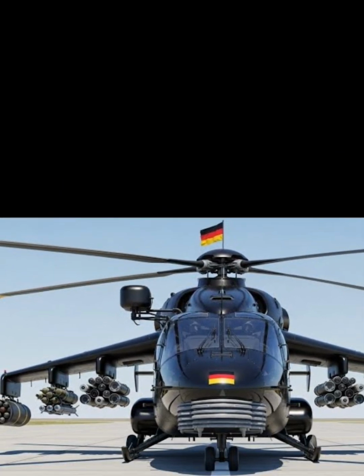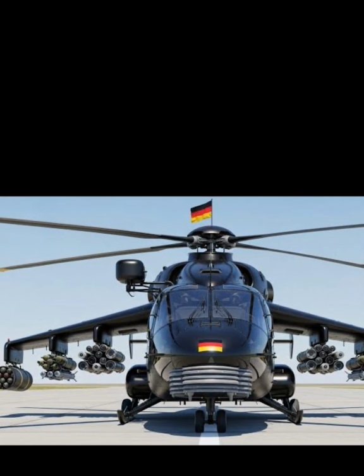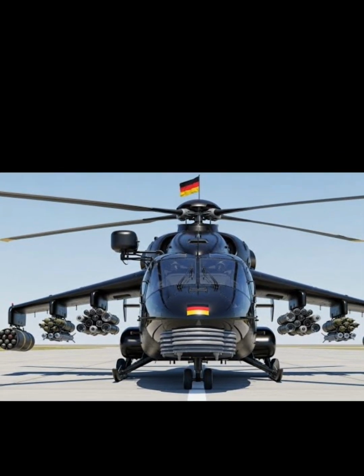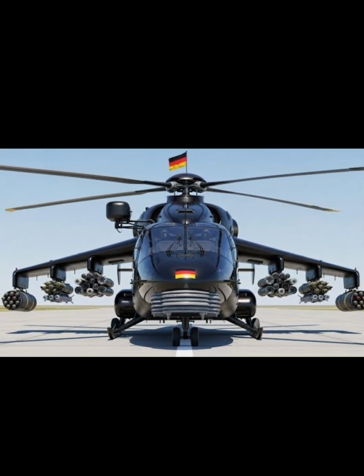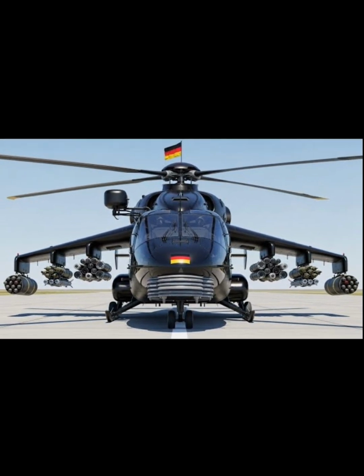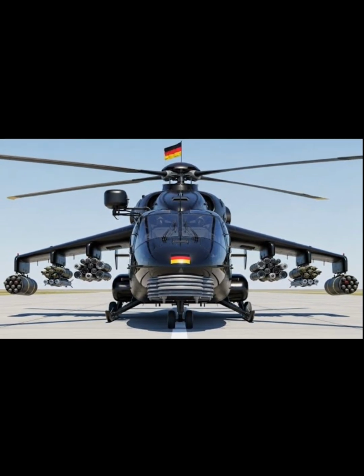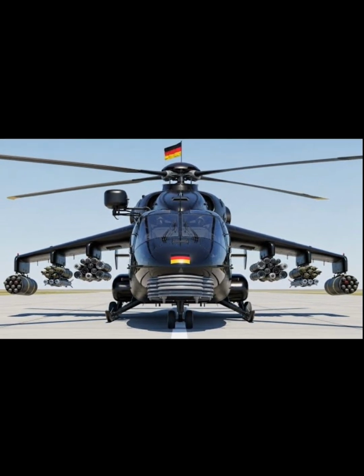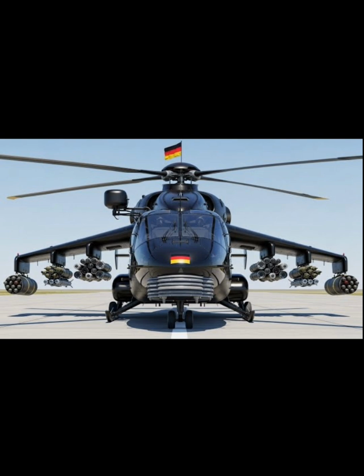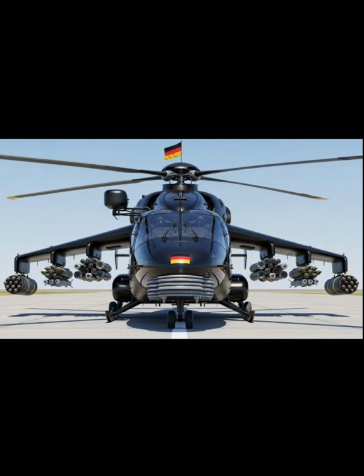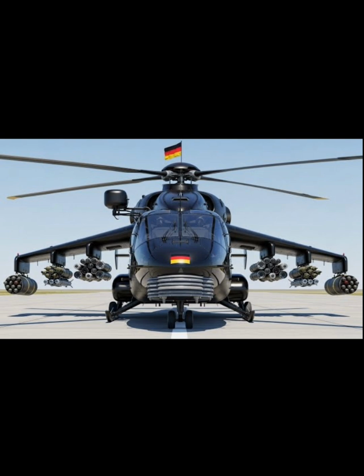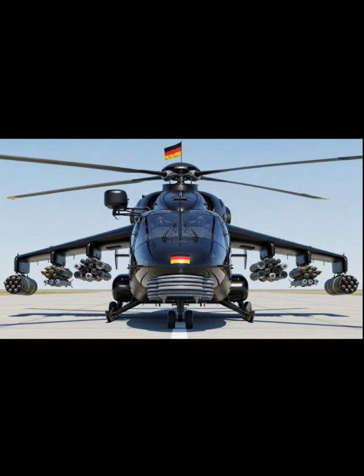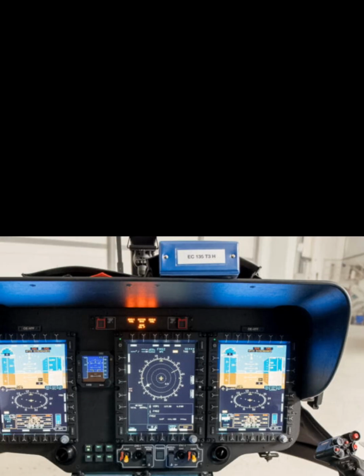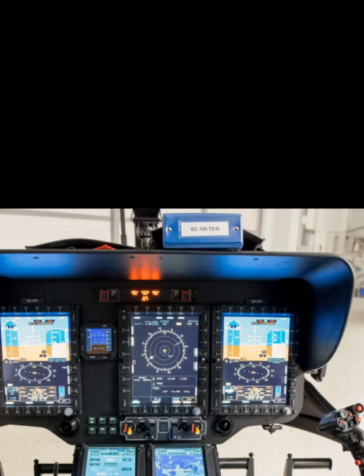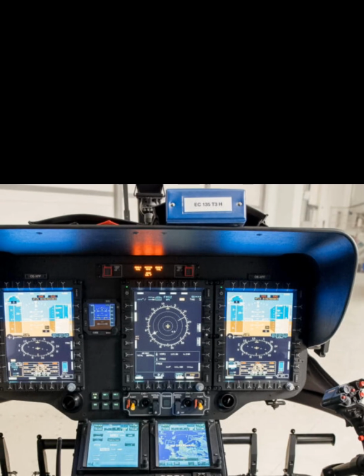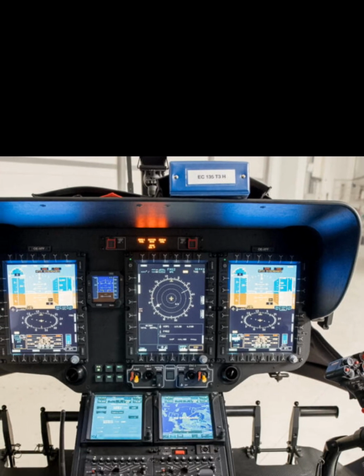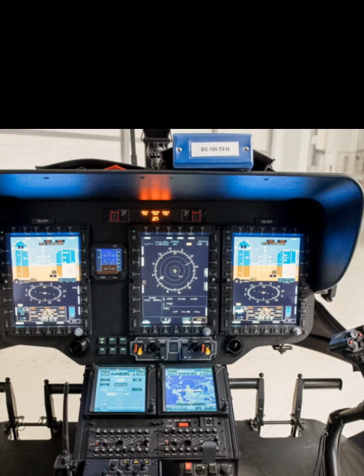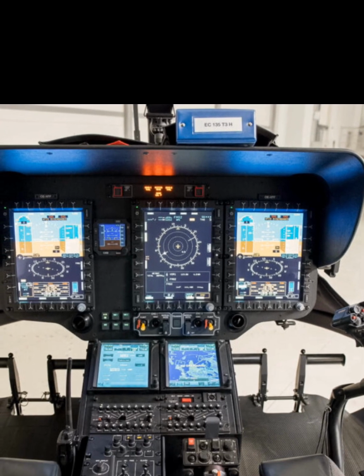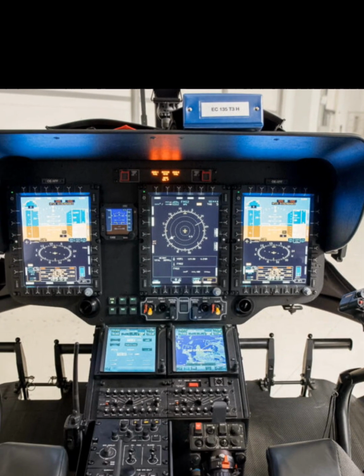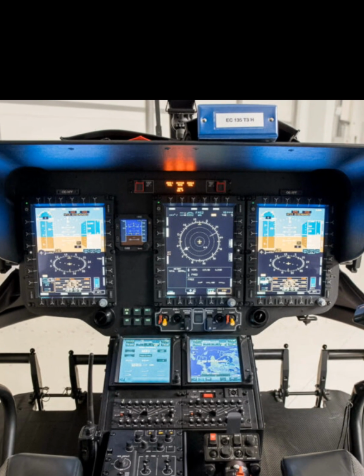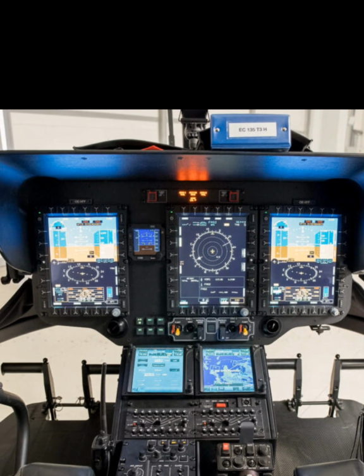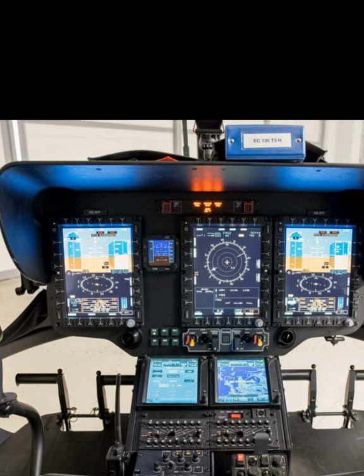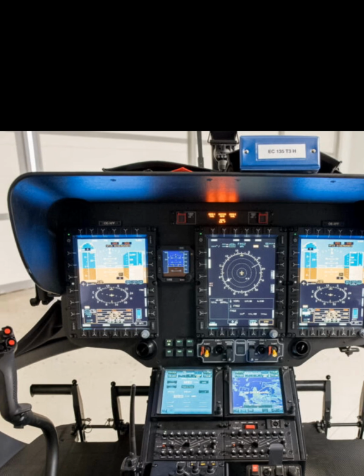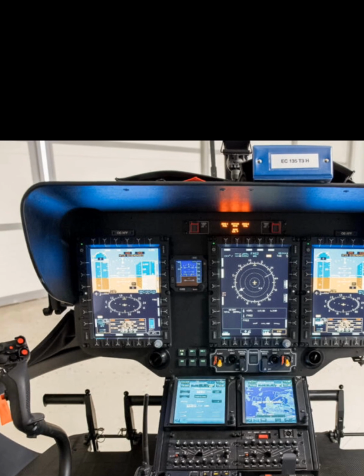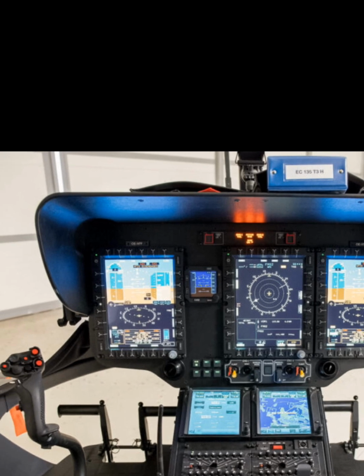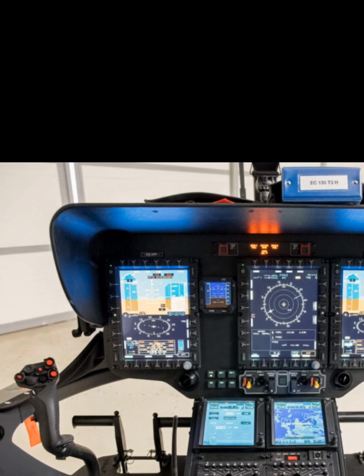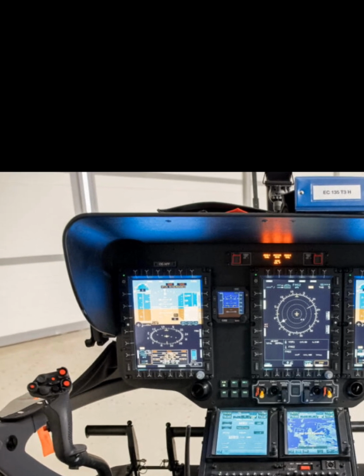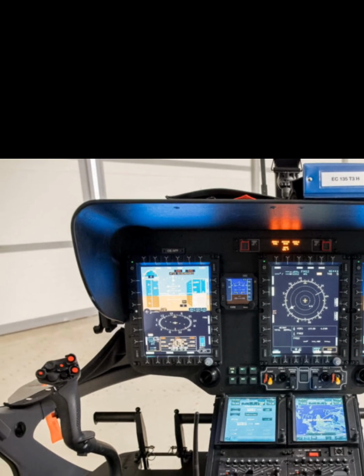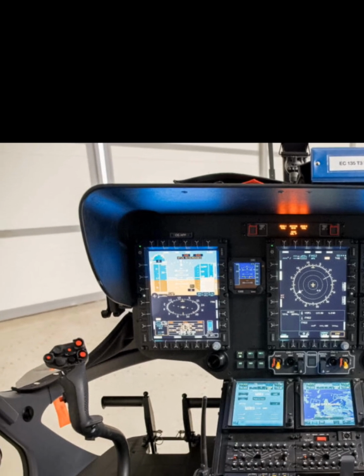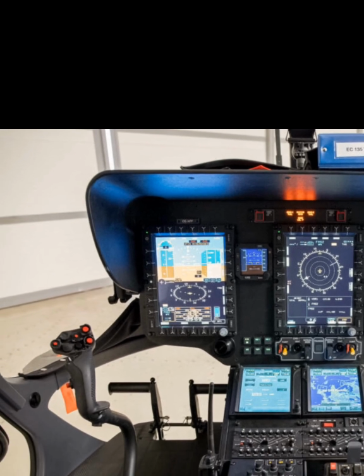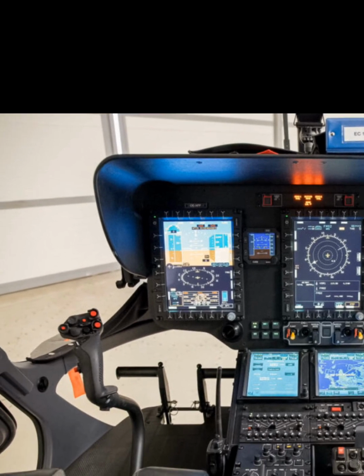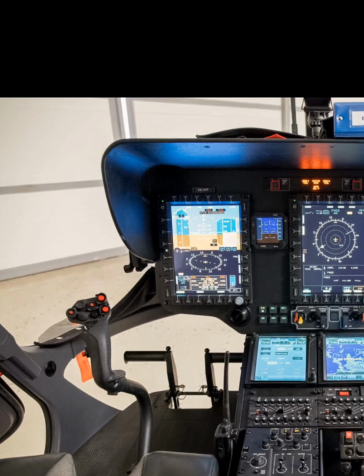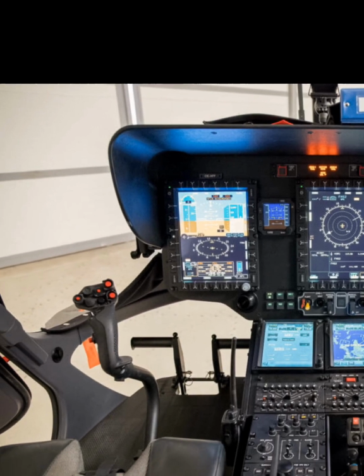With its ultralight composite frame and aerodynamically refined rotor system, the H-135 delivers smoother flights, lower noise, and exceptional fuel efficiency.